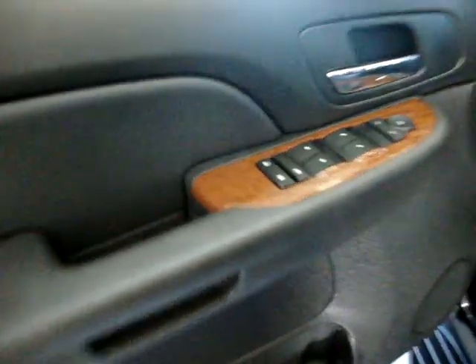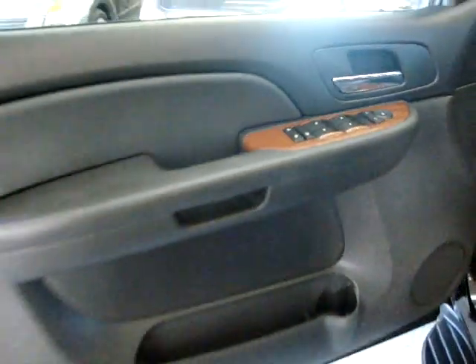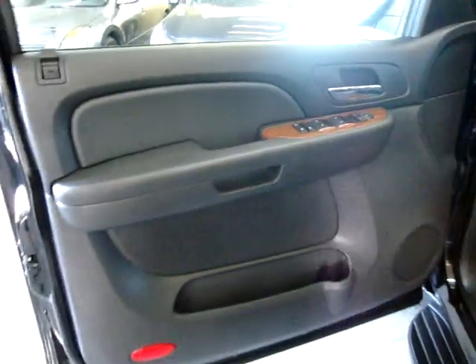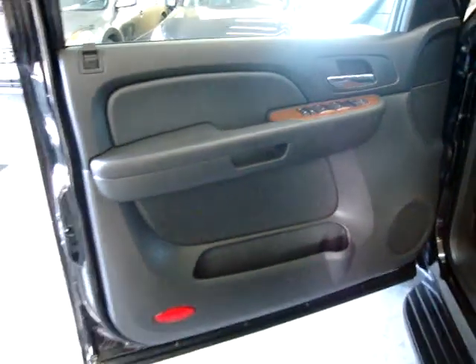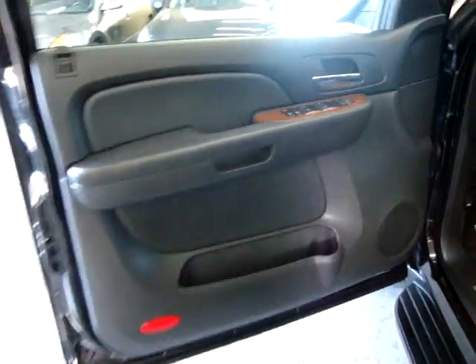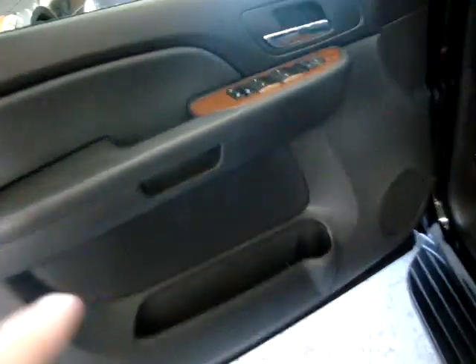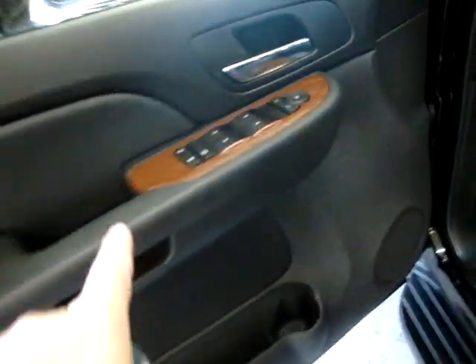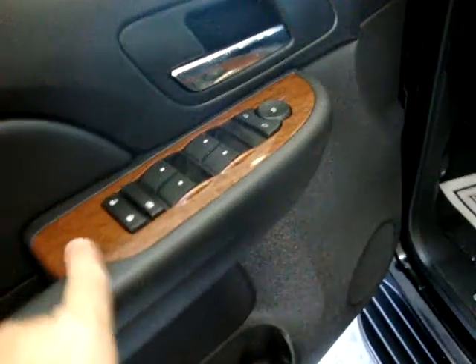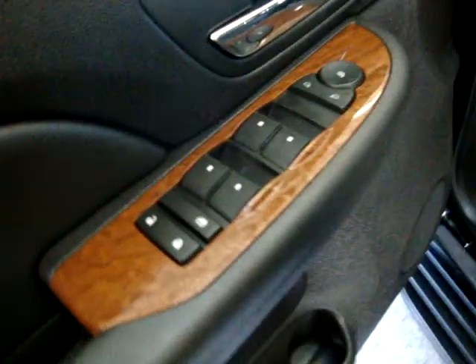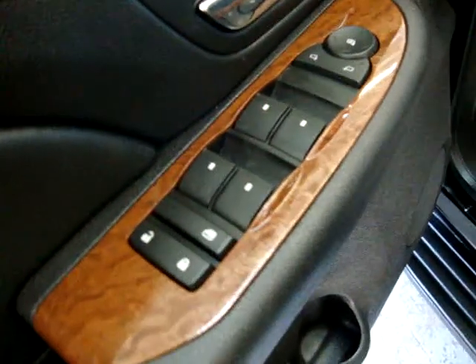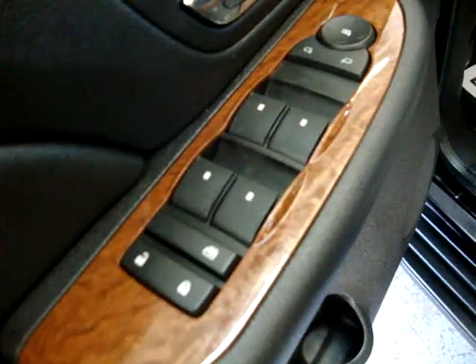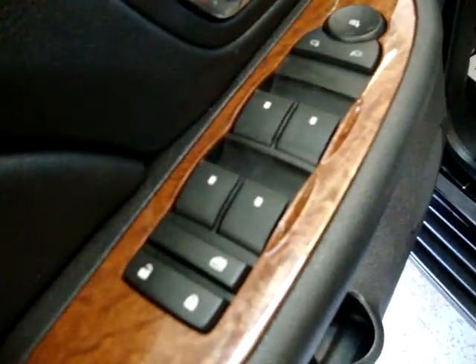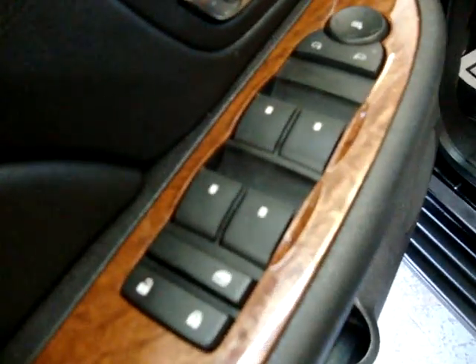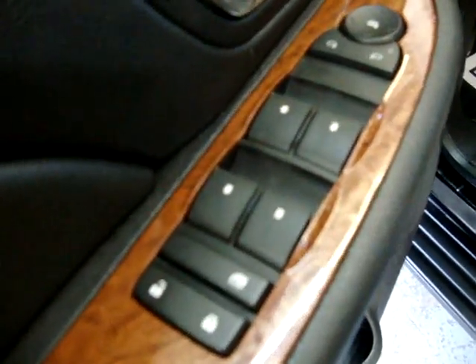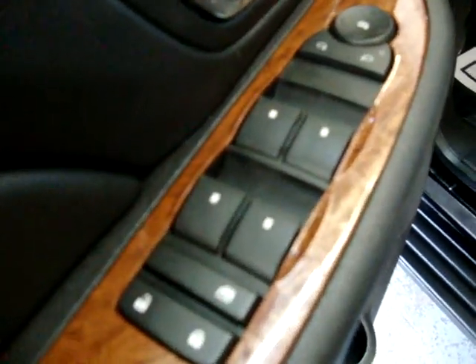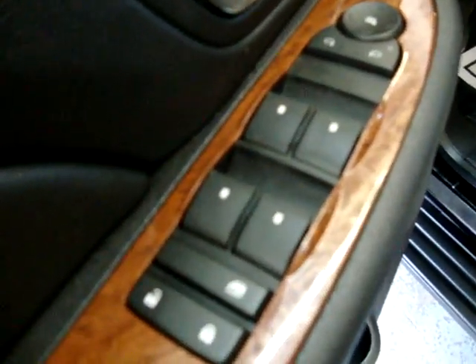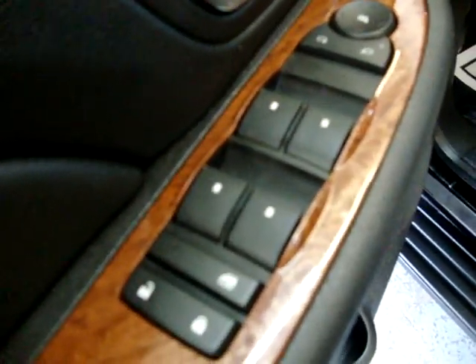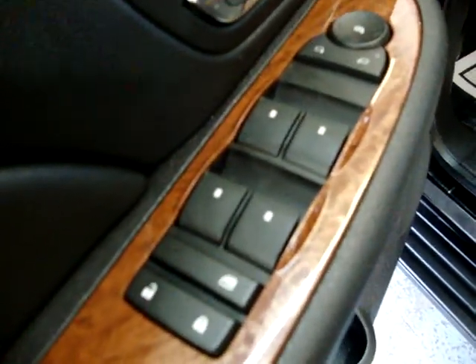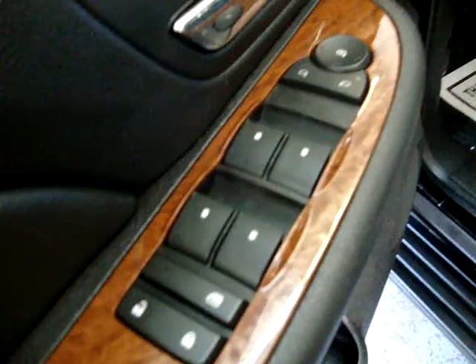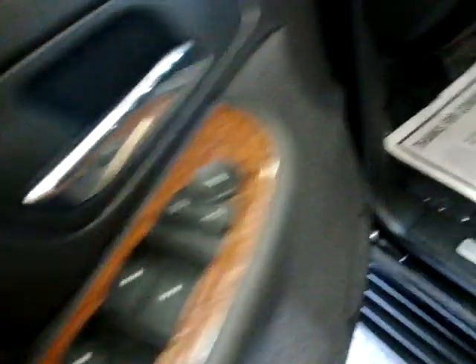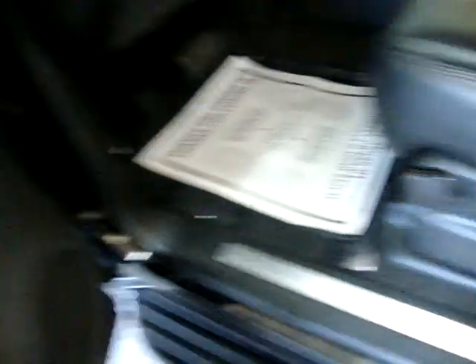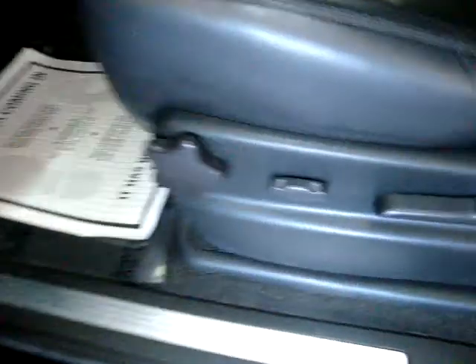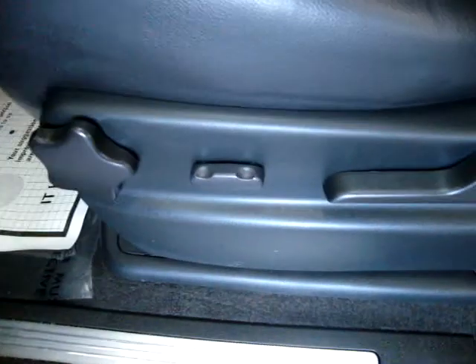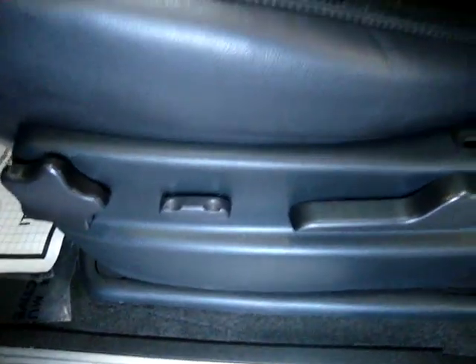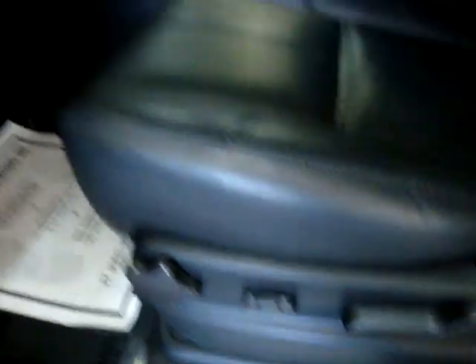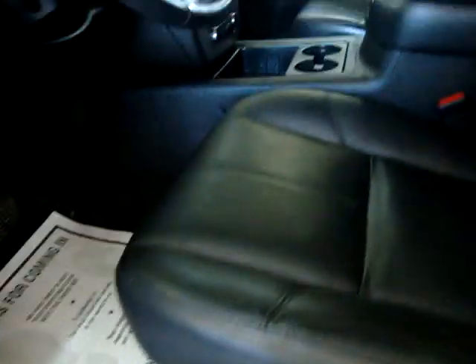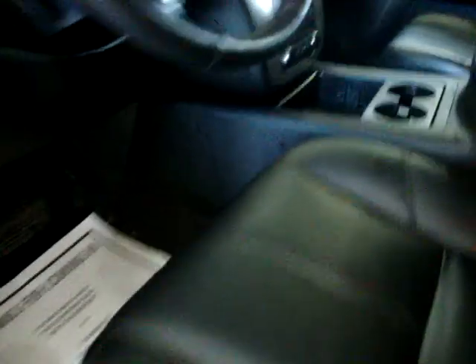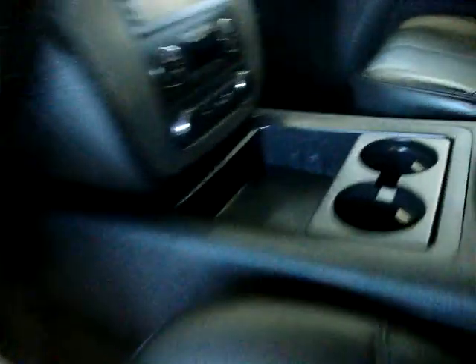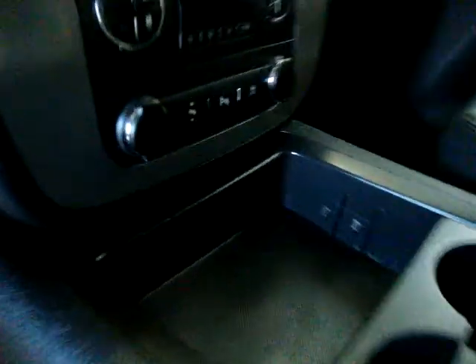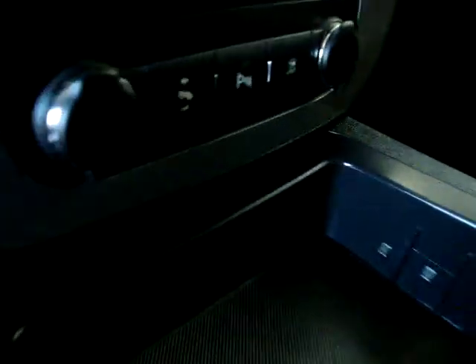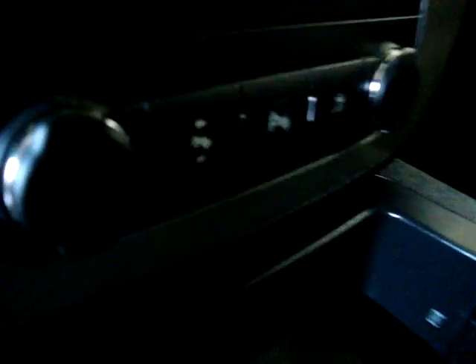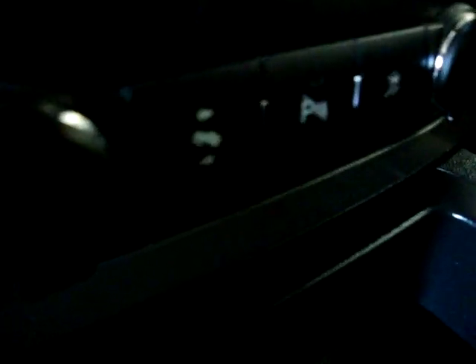The door panels are all solid black with wood trimming. It is equipped with power windows, power door locks, switch control, tilt wheel, and power seats.